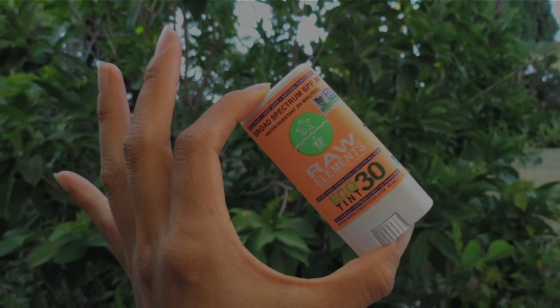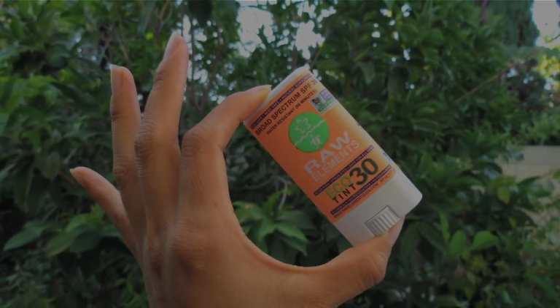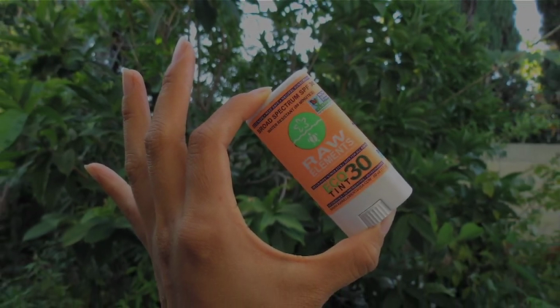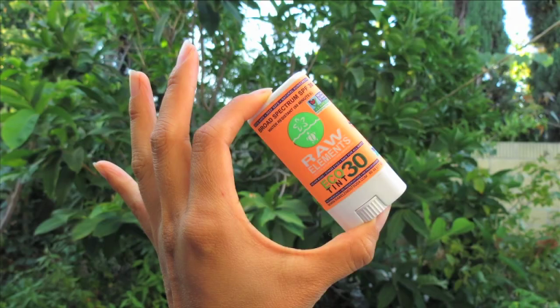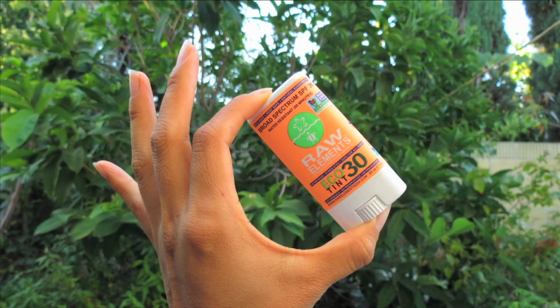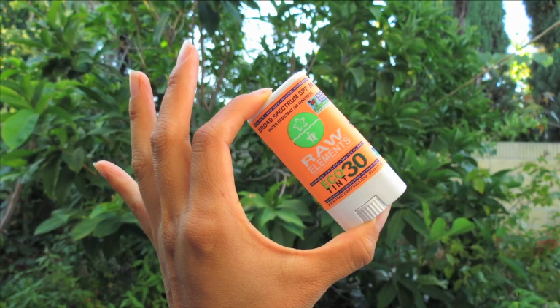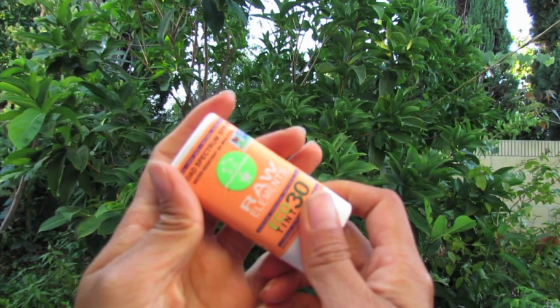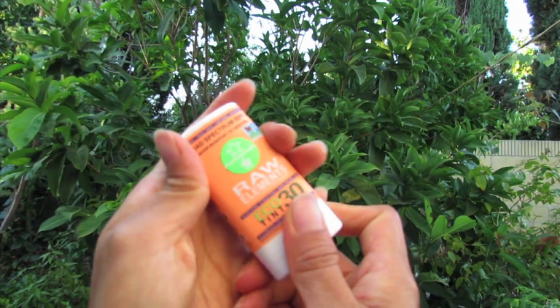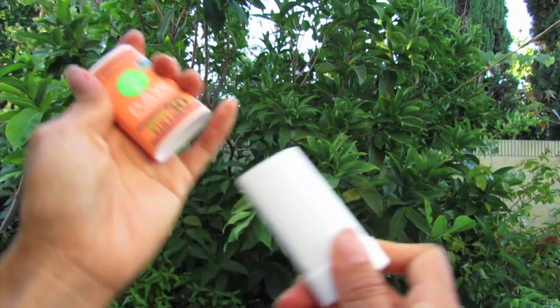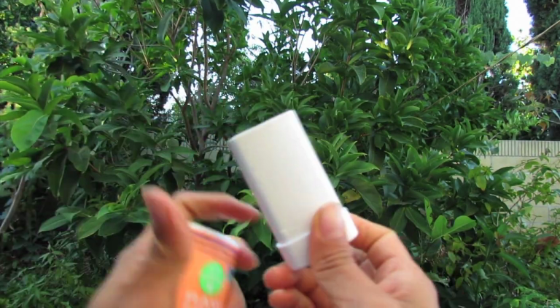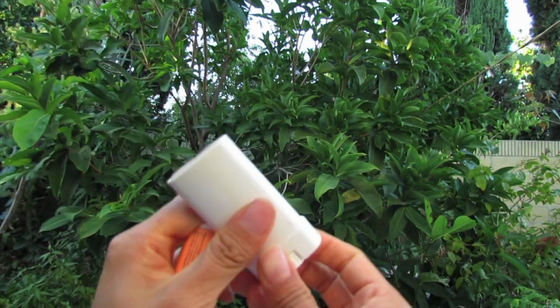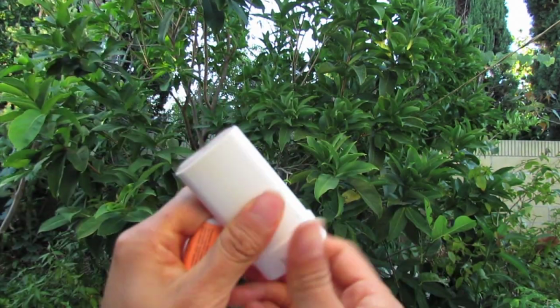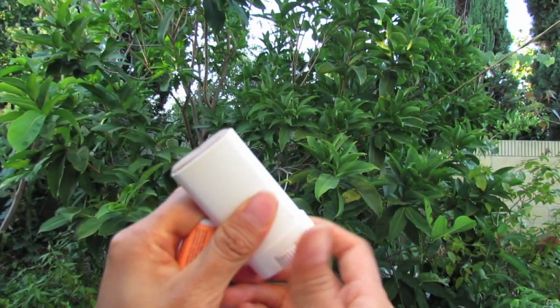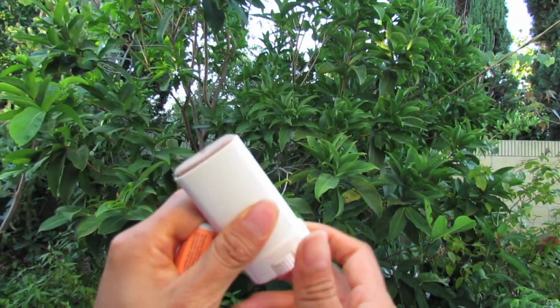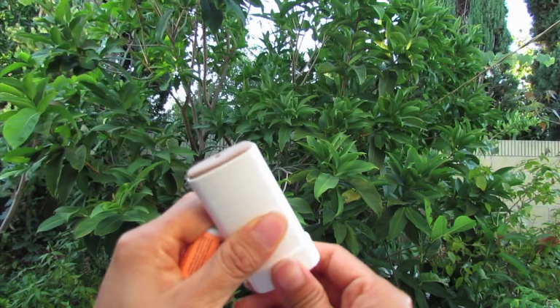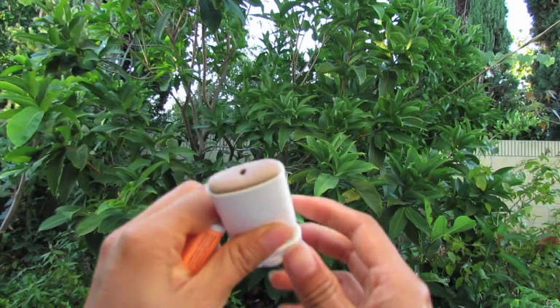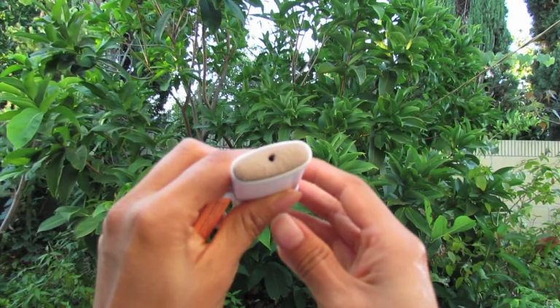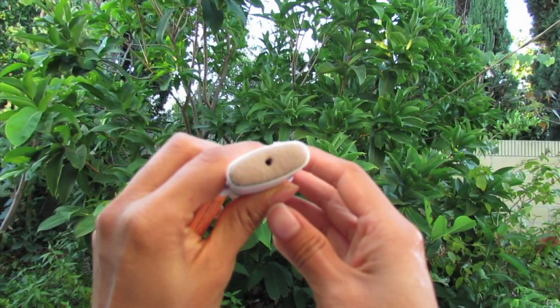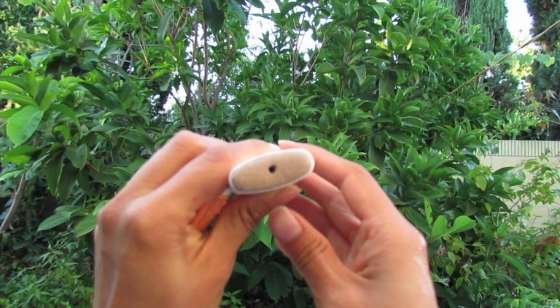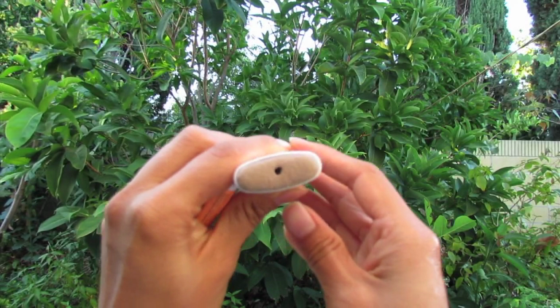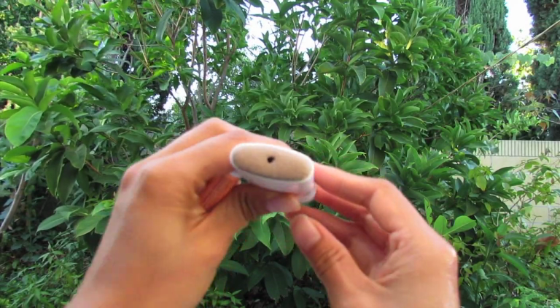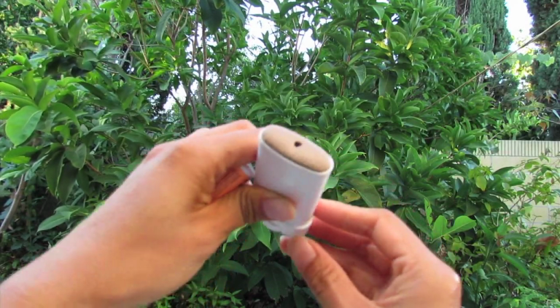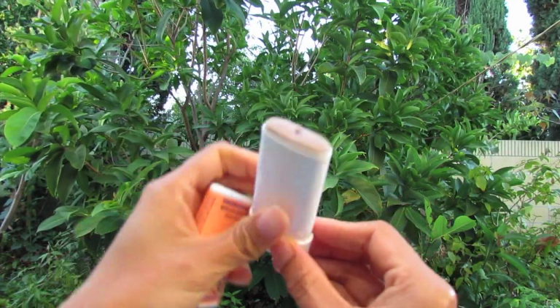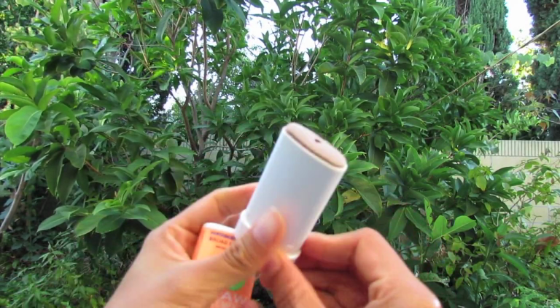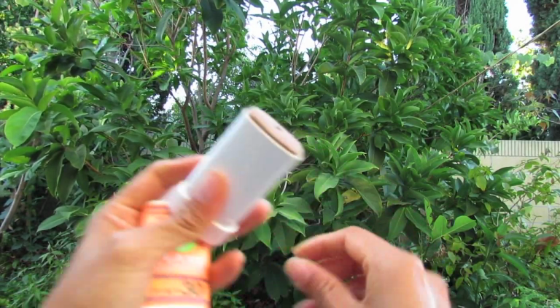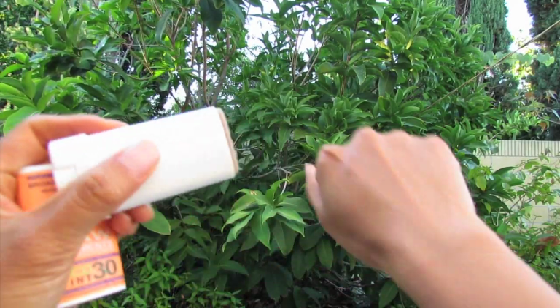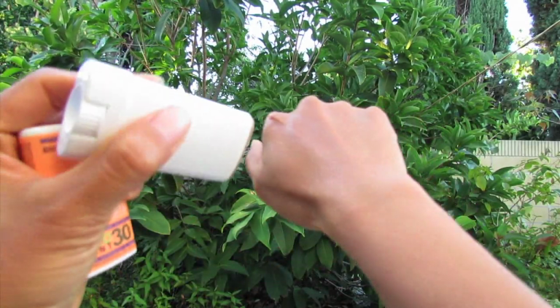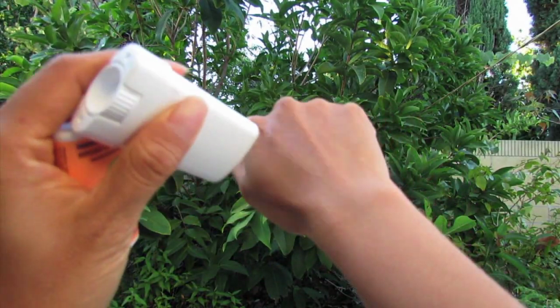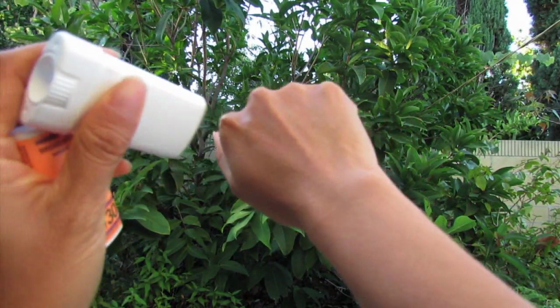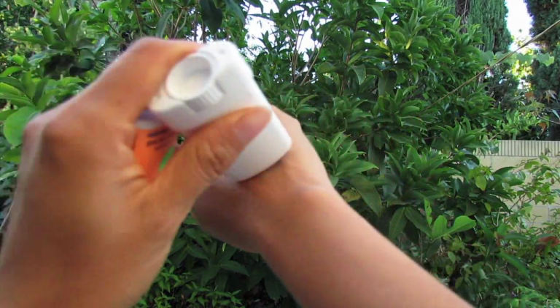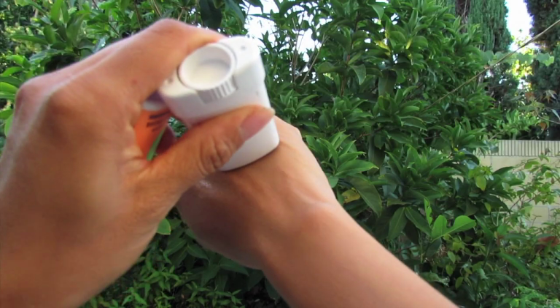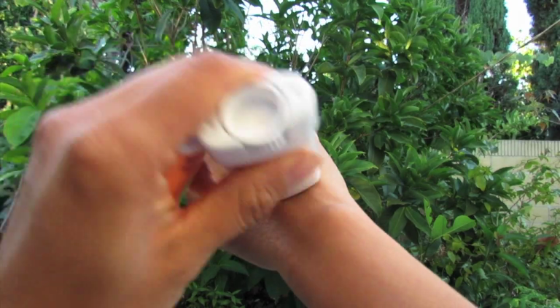Here's one with a higher SPF 30, which you can use if you're out in the sun all day. It's tinted also, so it's great to help balance your skin tone. I used this throughout my trip and it worked really well.